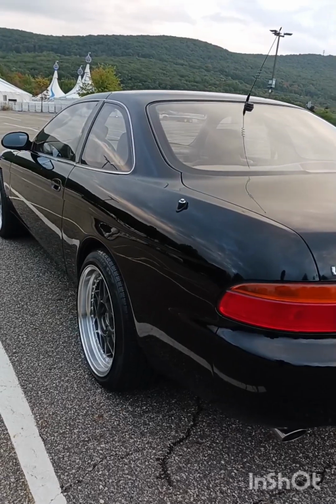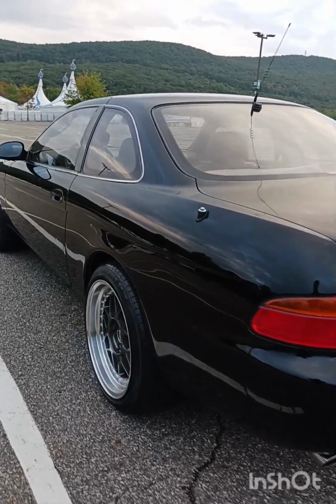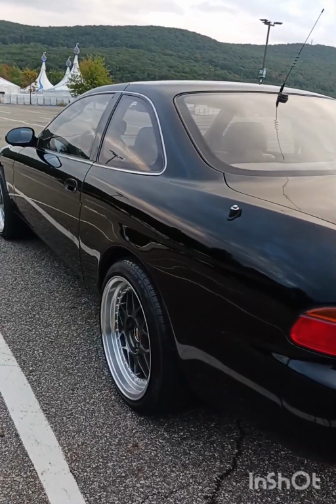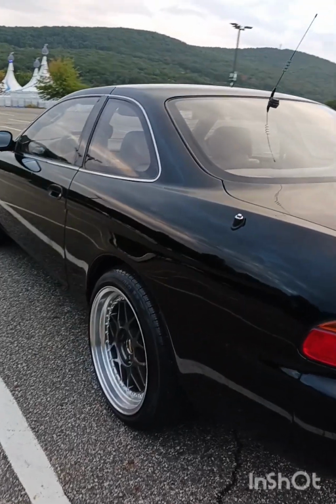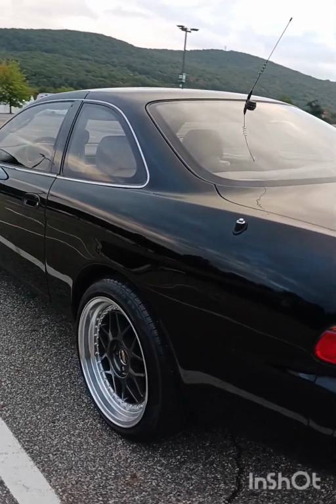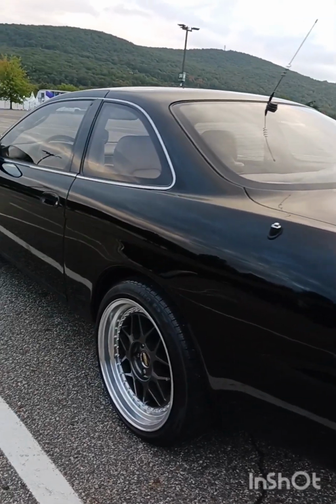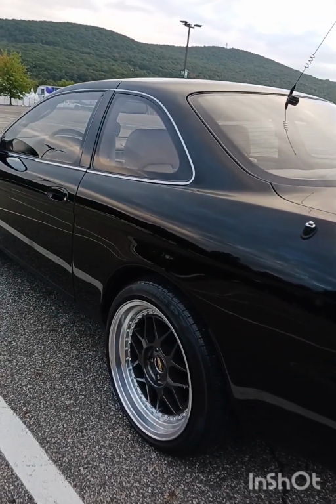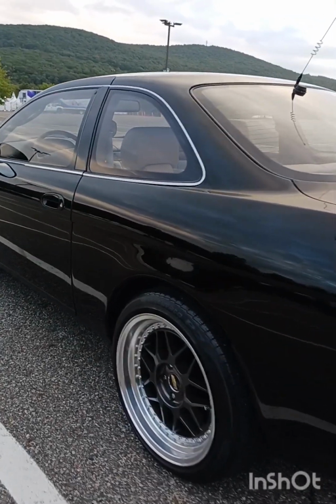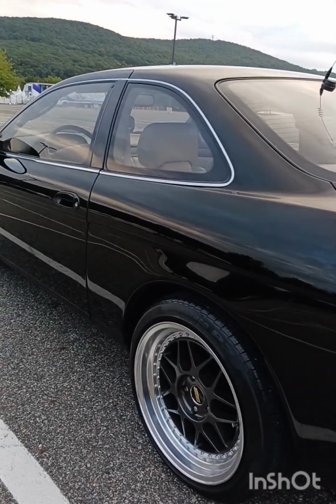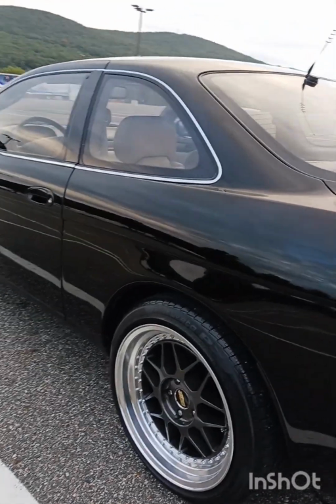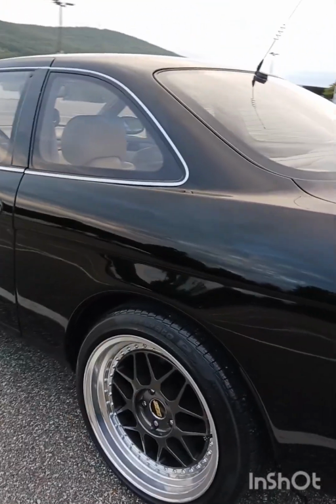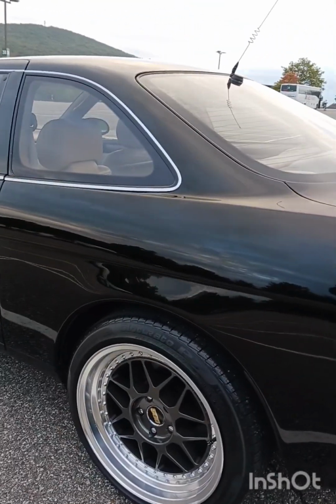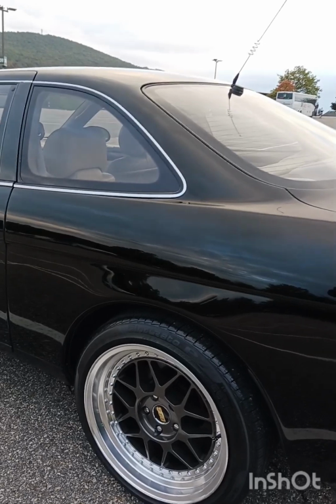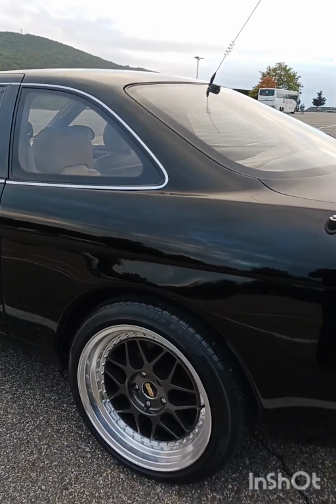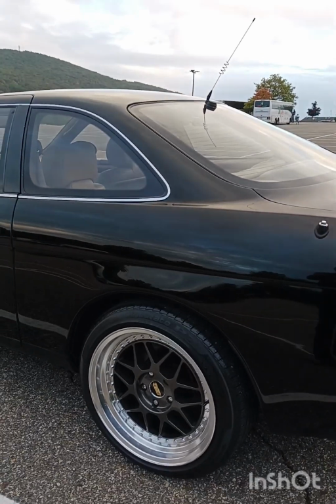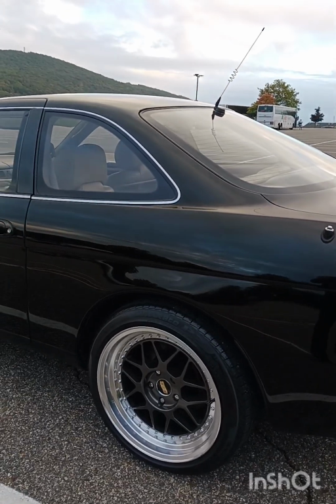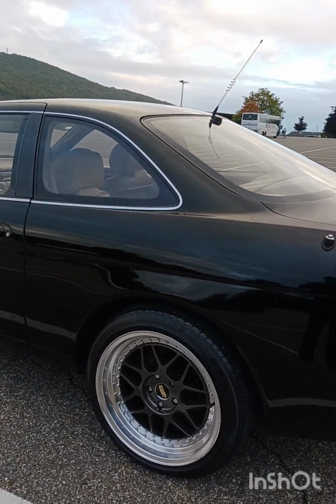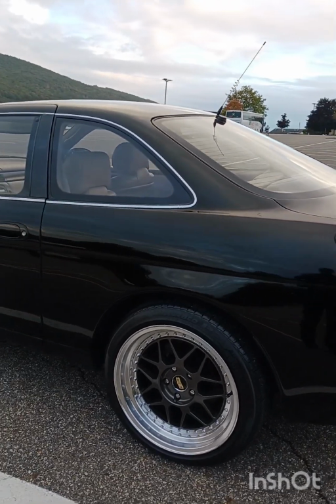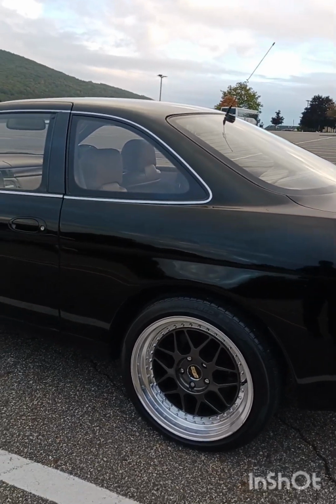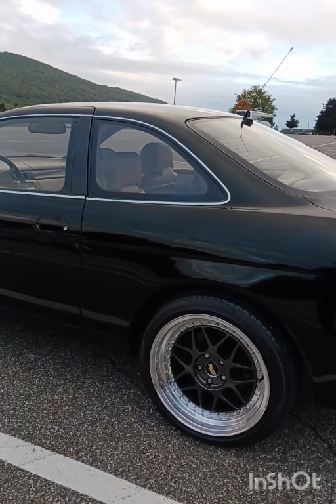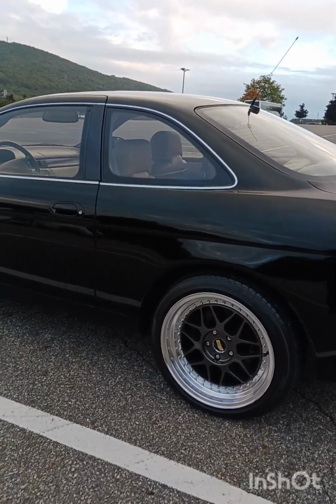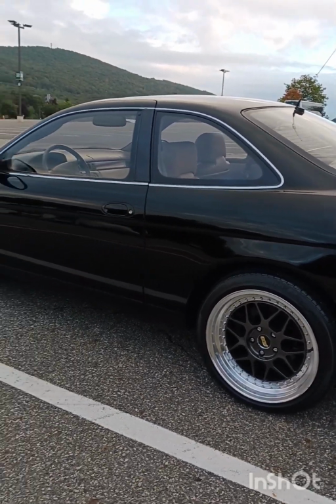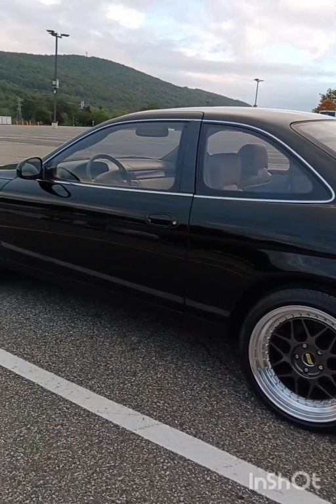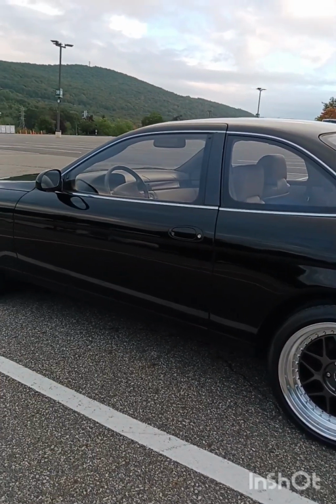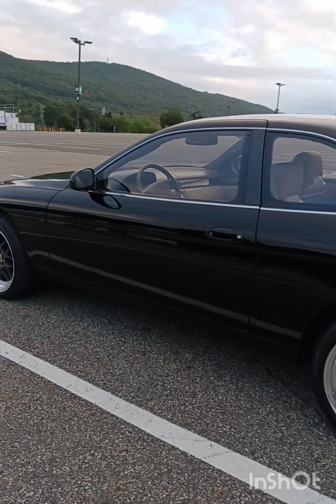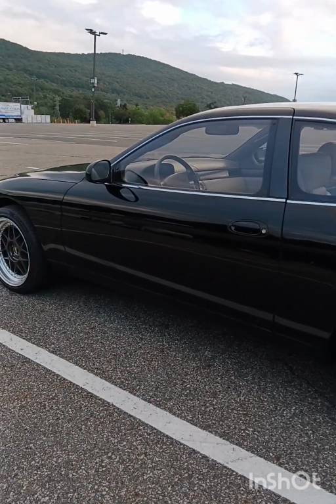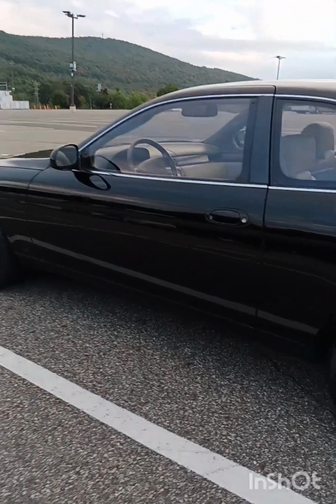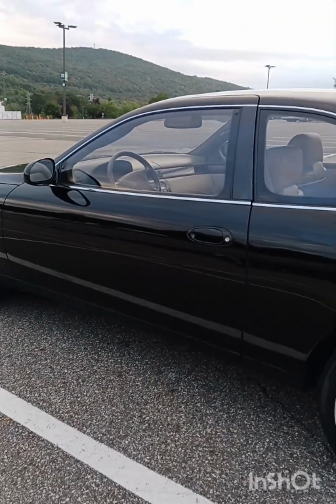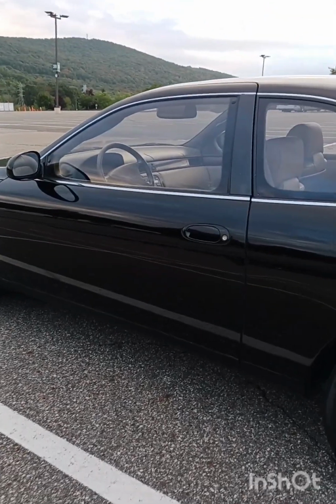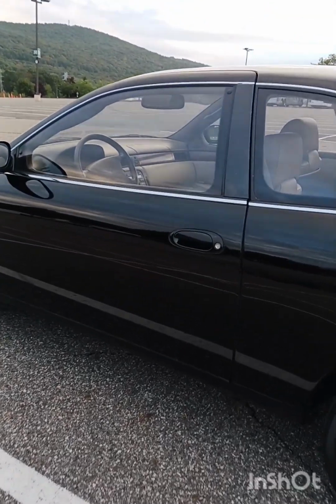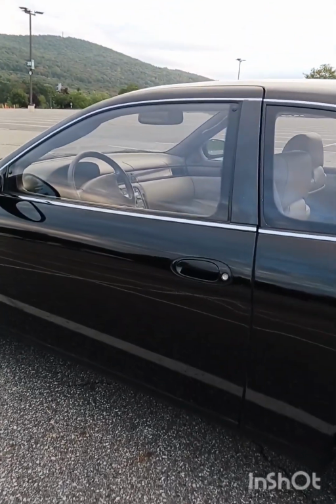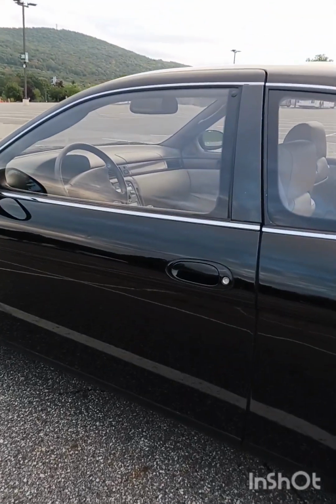The car is very clean. I mean, I didn't really have to do a whole lot to it to get it the way it is — nice compound, clay bar, wax, stuff like that.